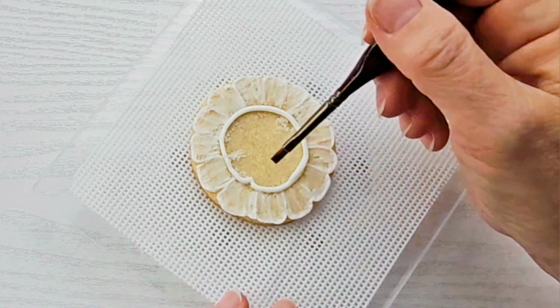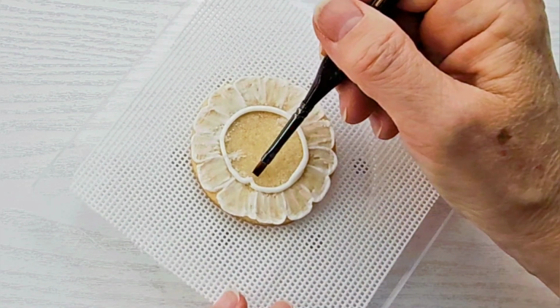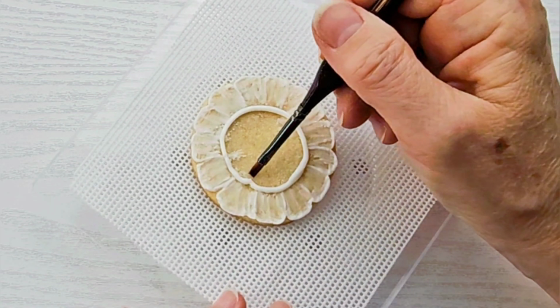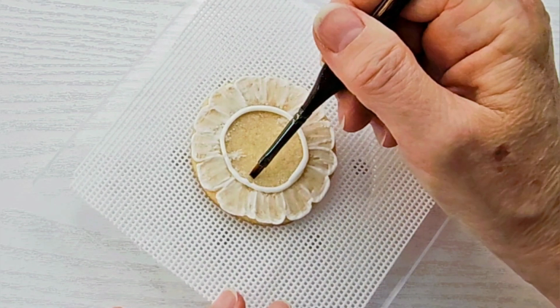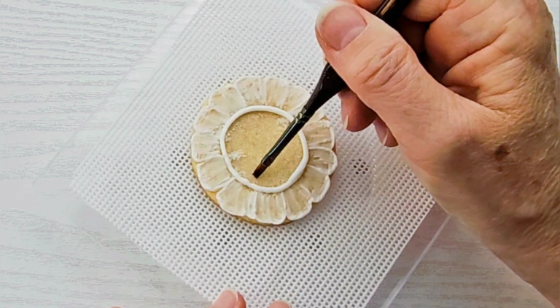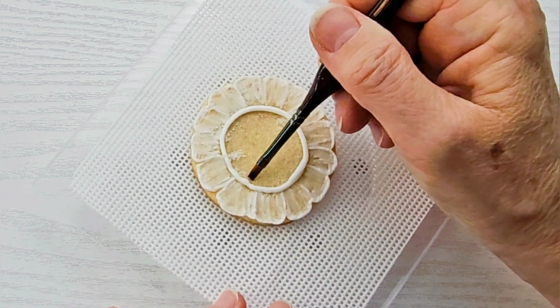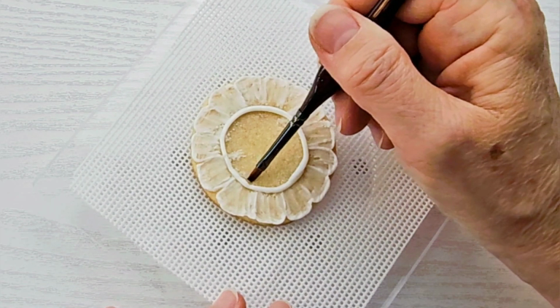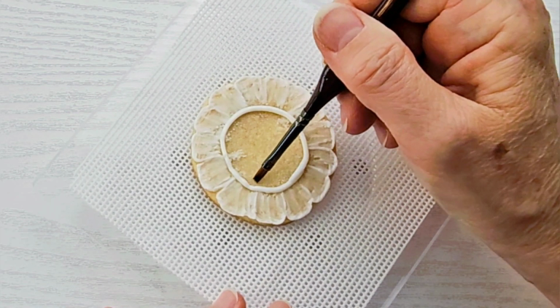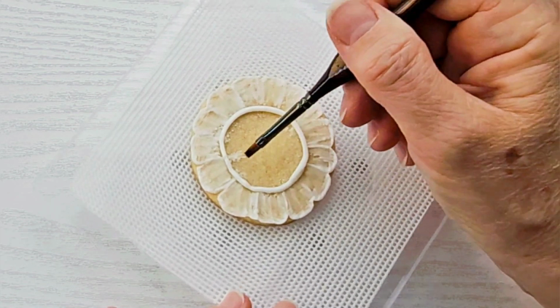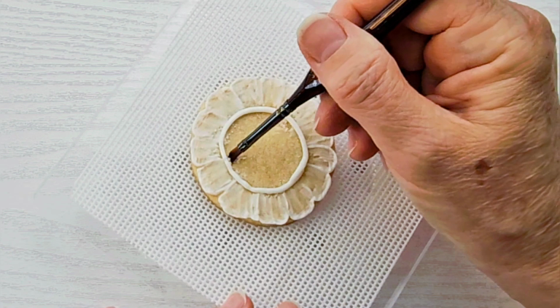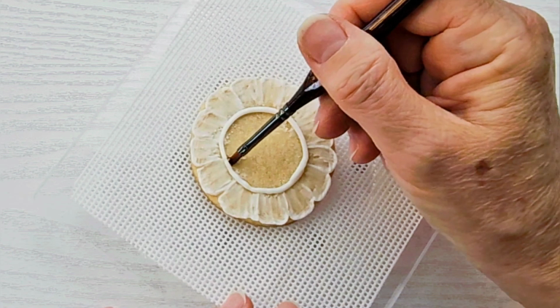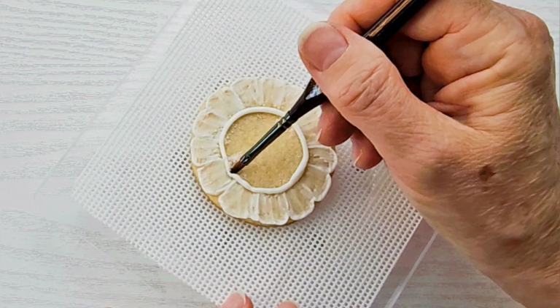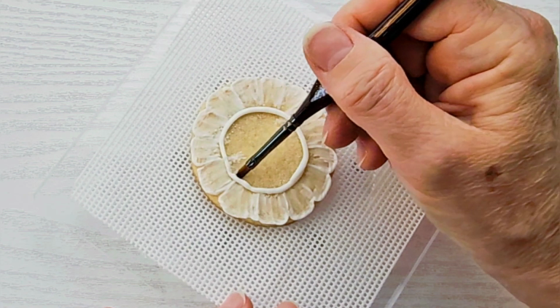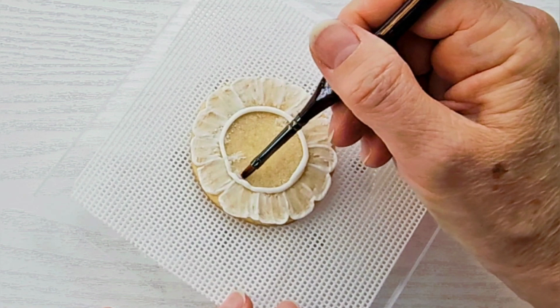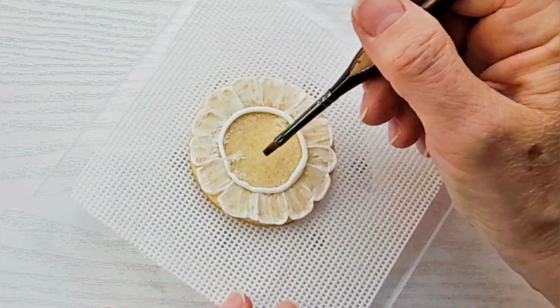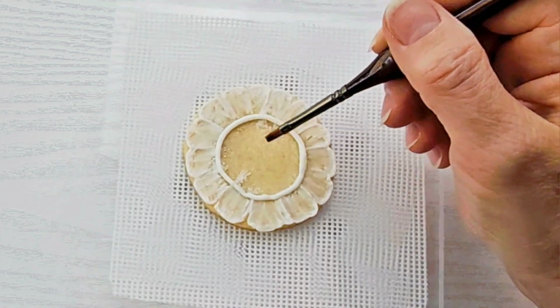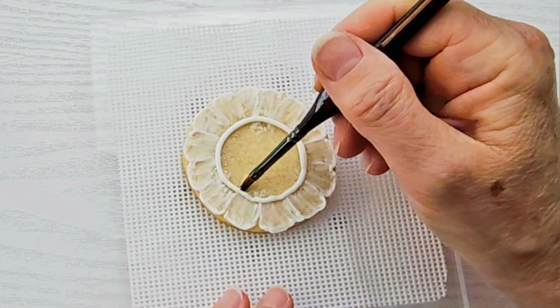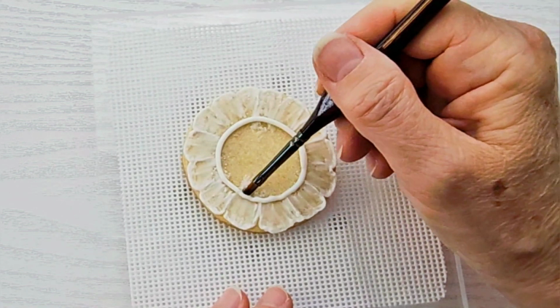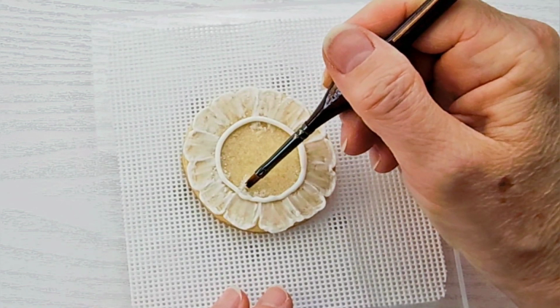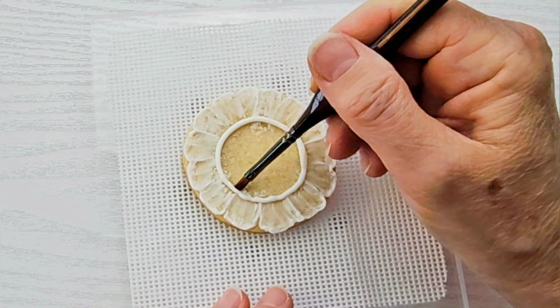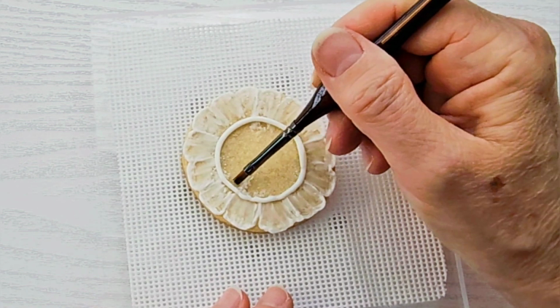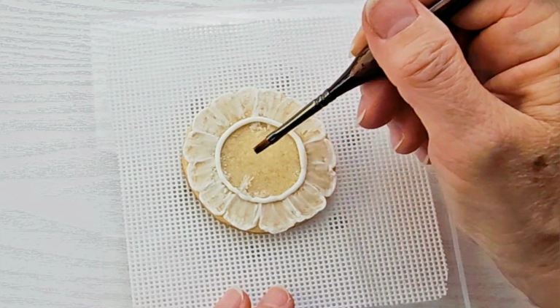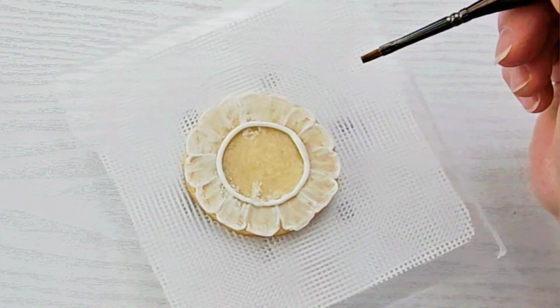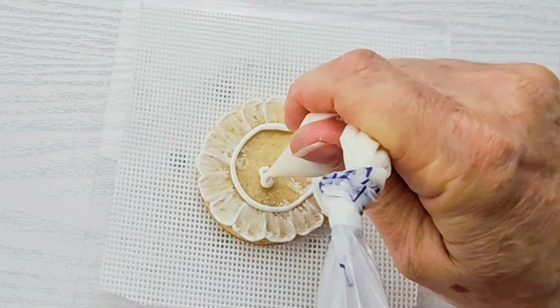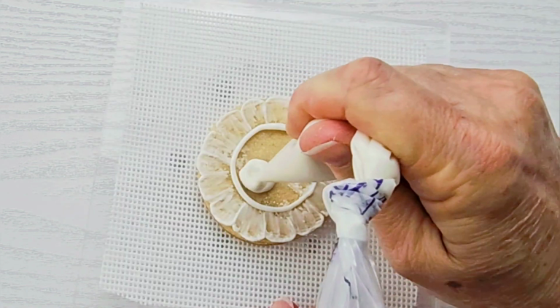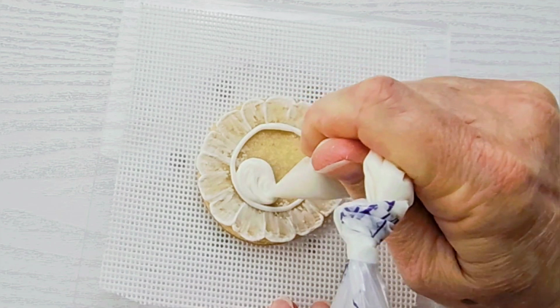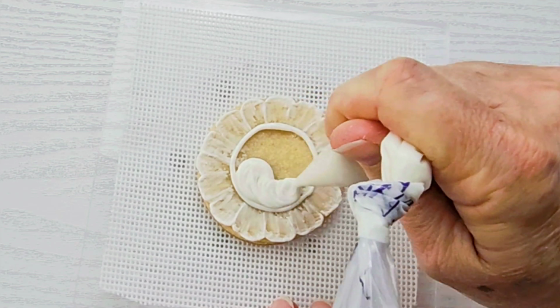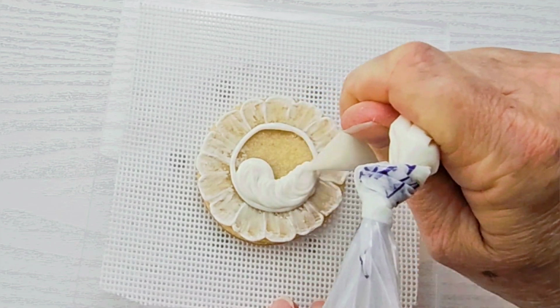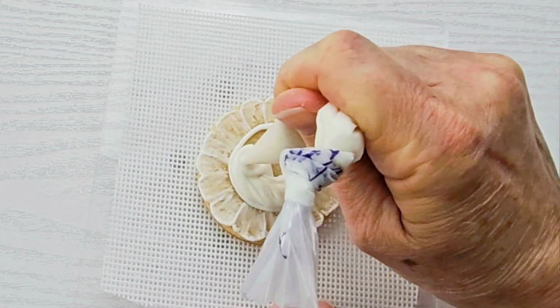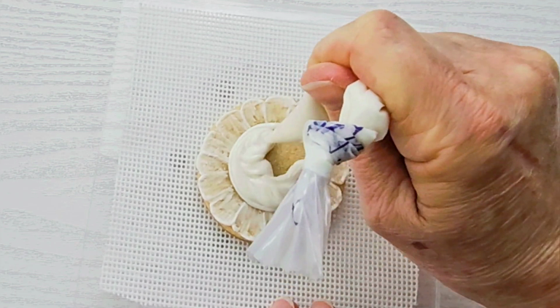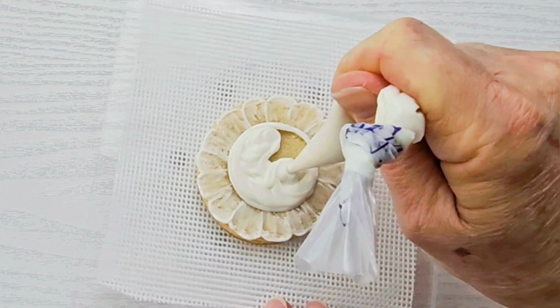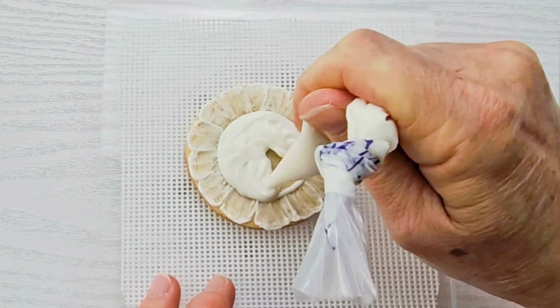You saw the paintbrush was sticking to the icing there. I just got my paintbrush damp again, wiped off most of the water, and I'll continue to try to perfect the circle before I flood it in. And that's it — these cookies are done.